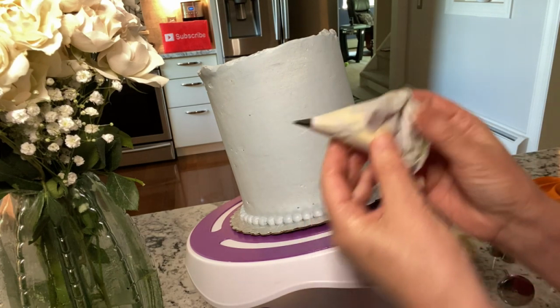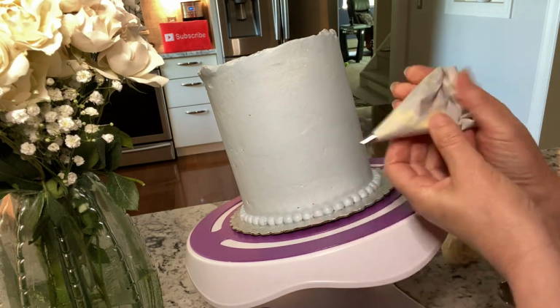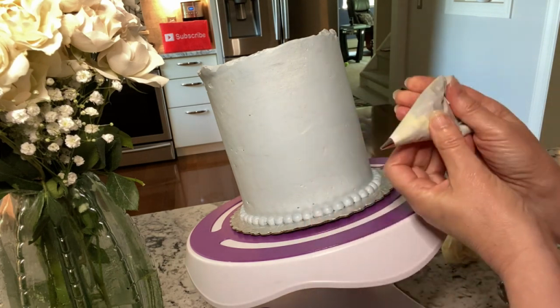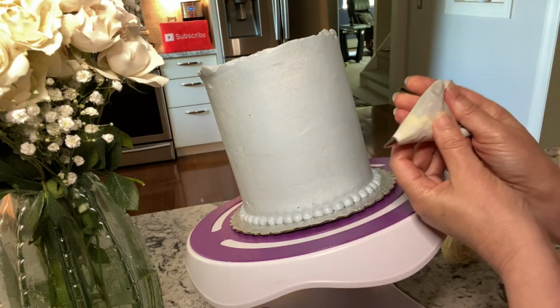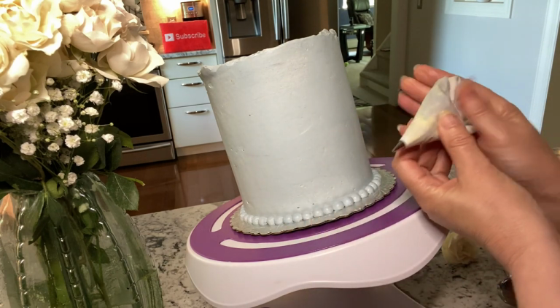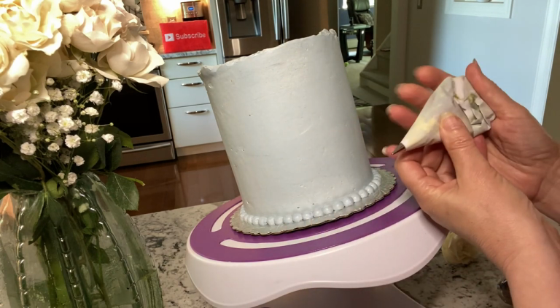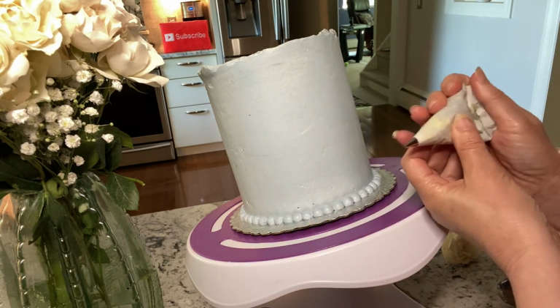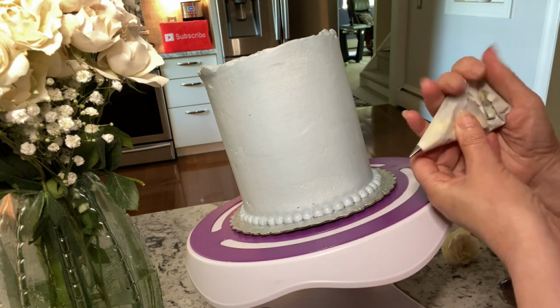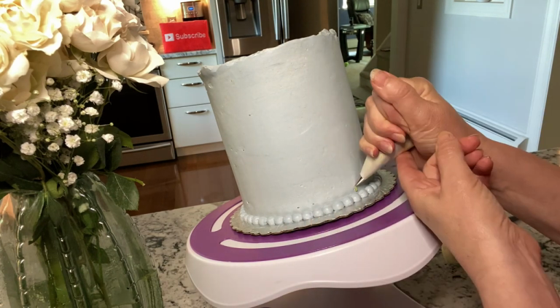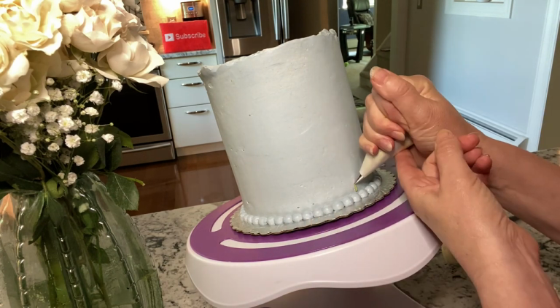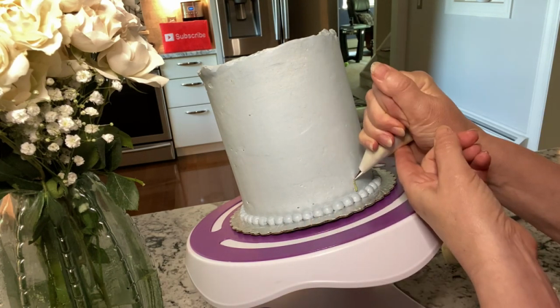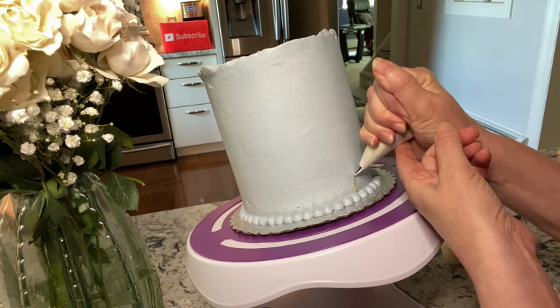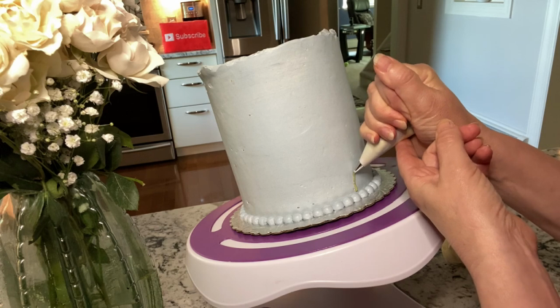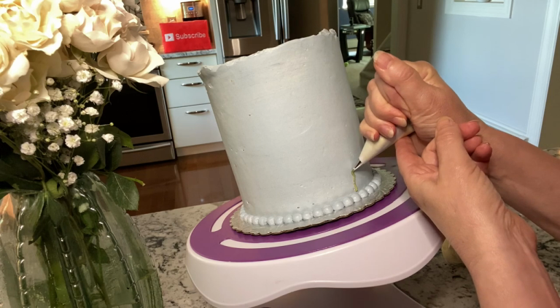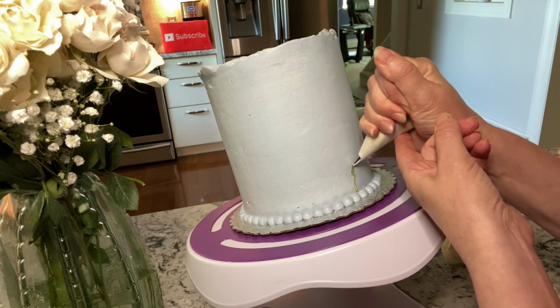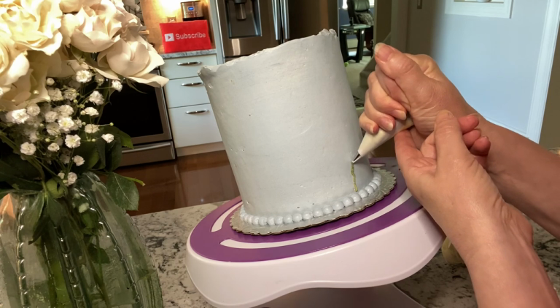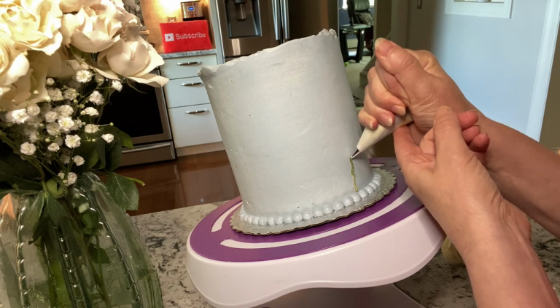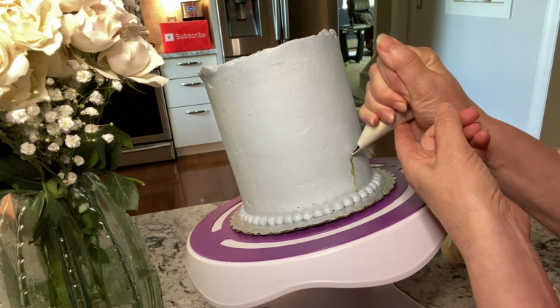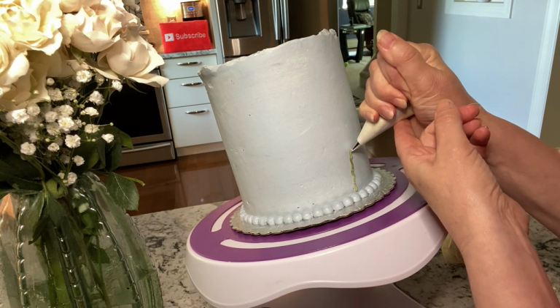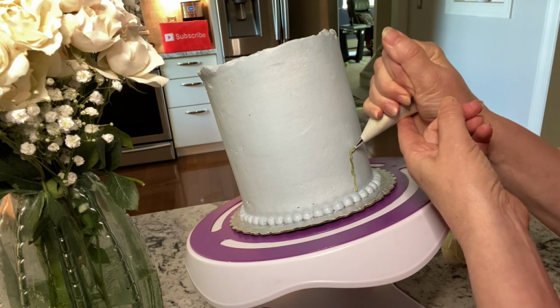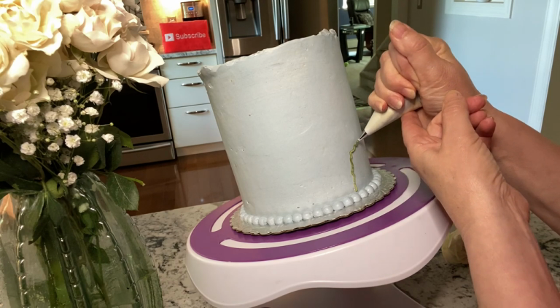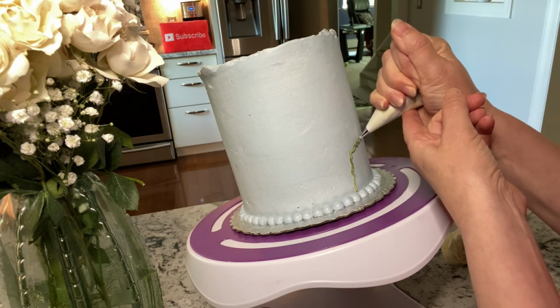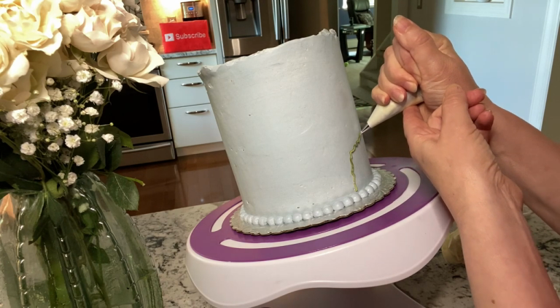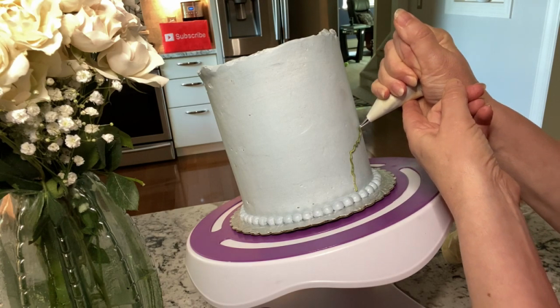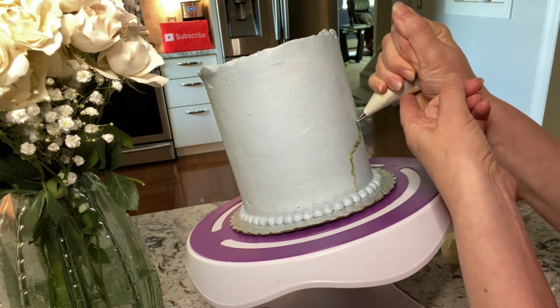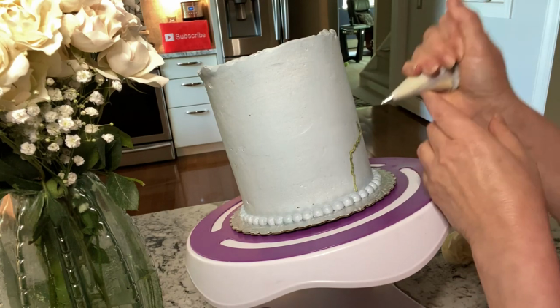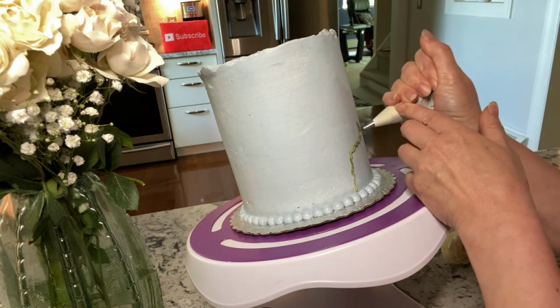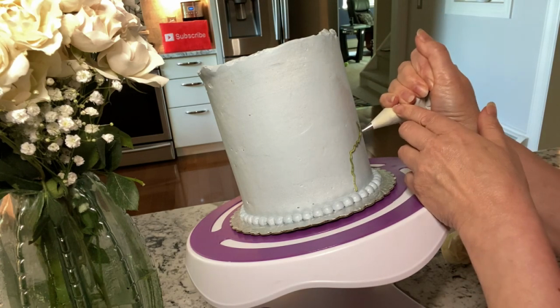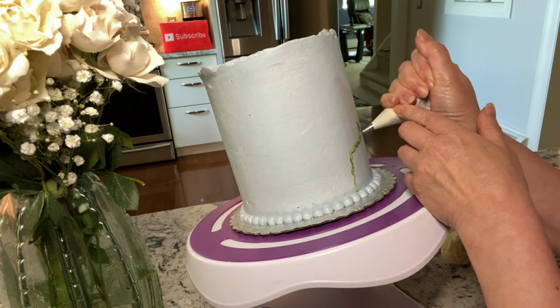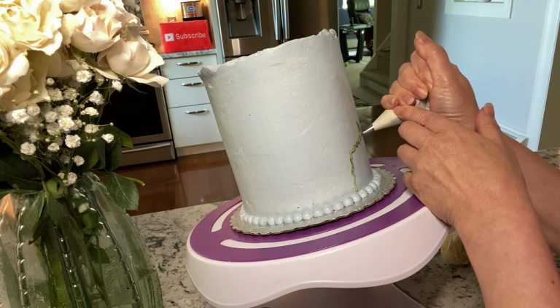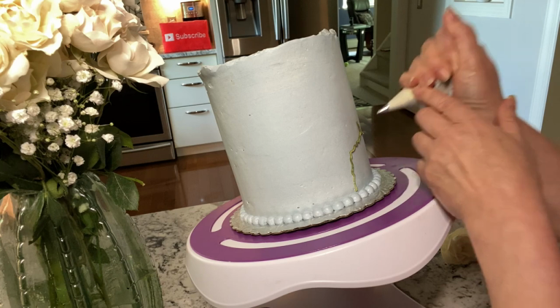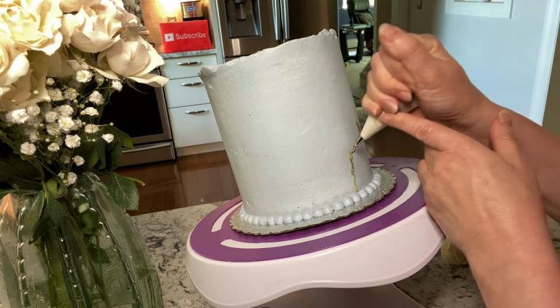Start with a small amount of green buttercream of your choice and a small round tip. Start making little stems to create what almost looks like tree branches.